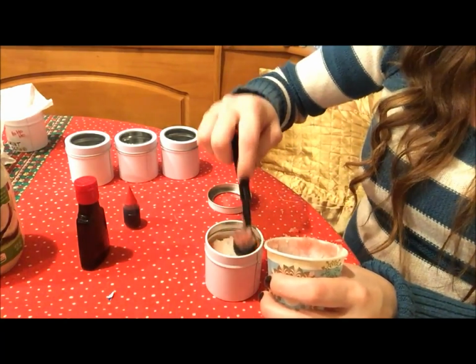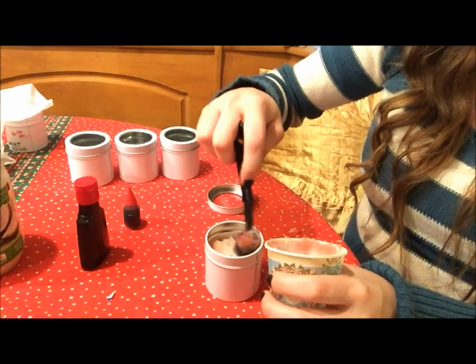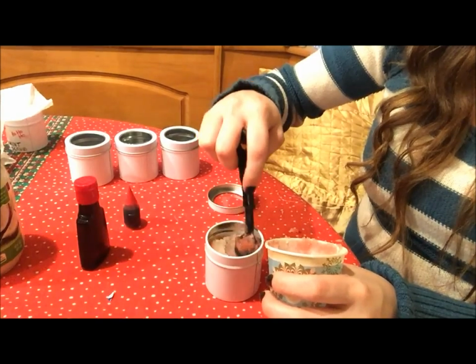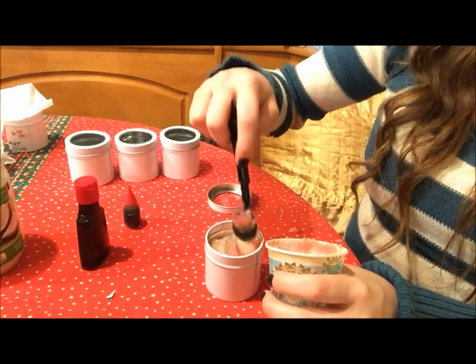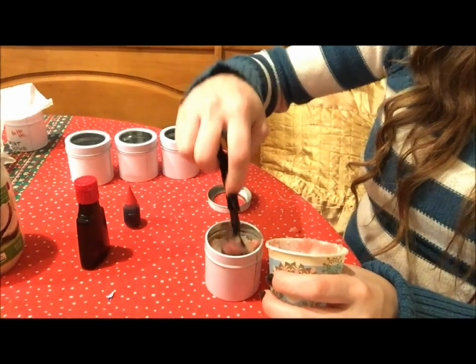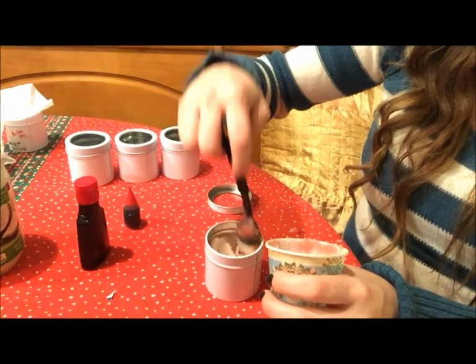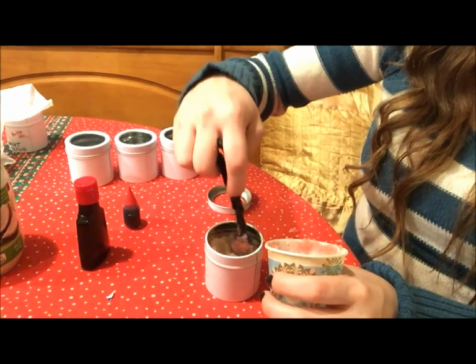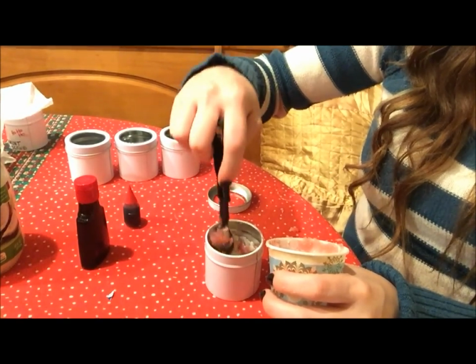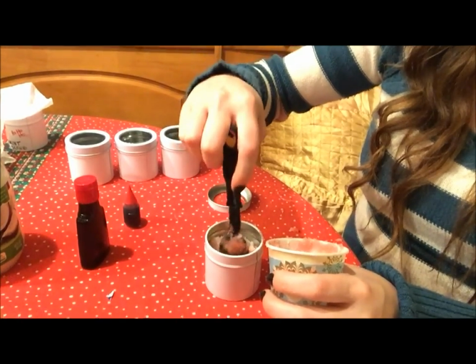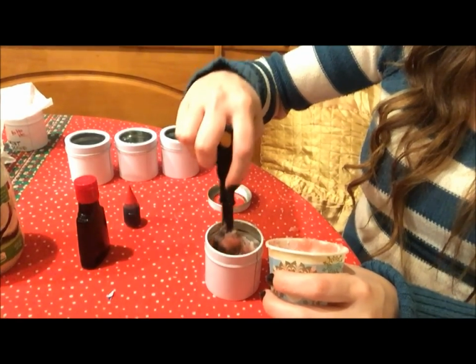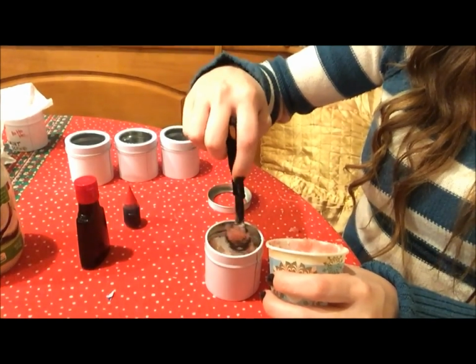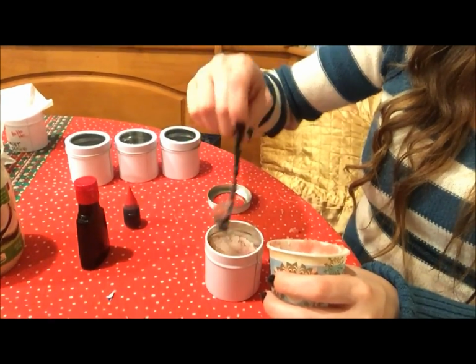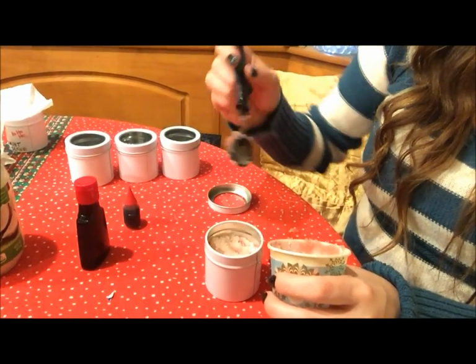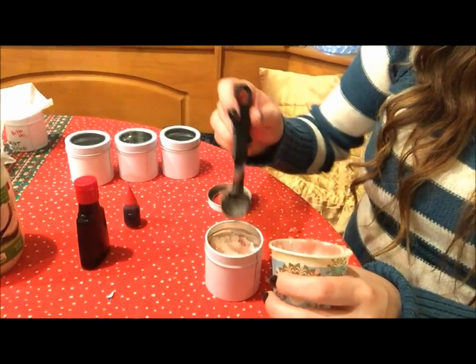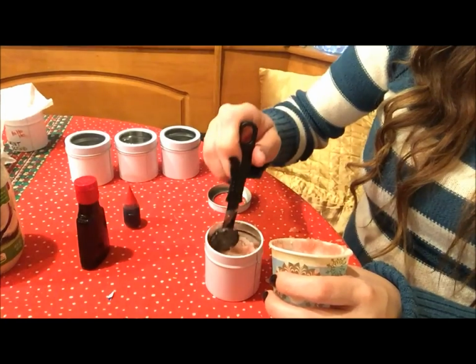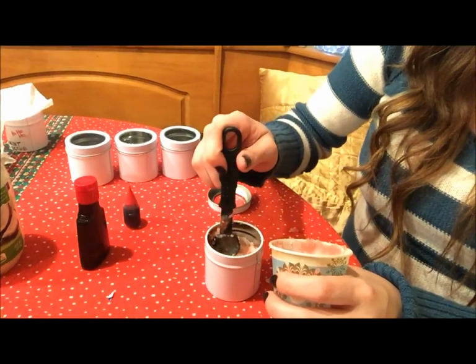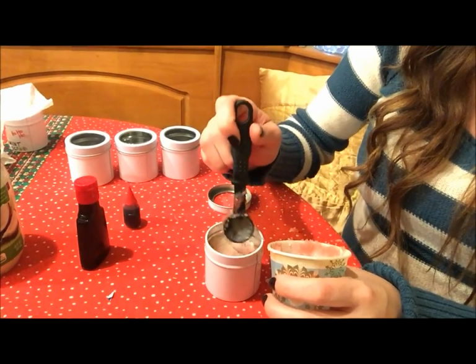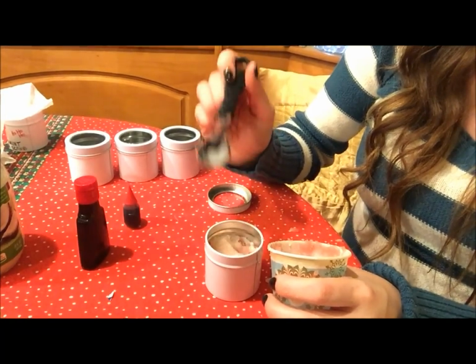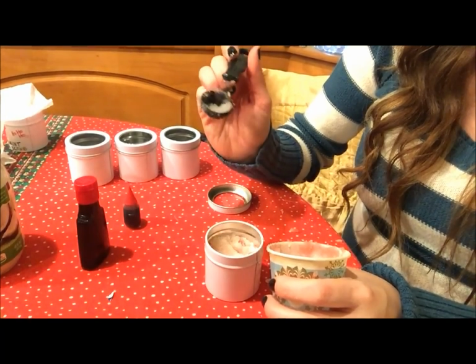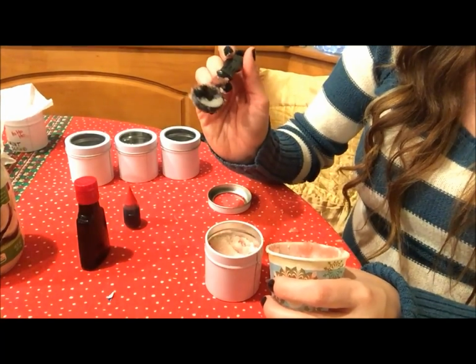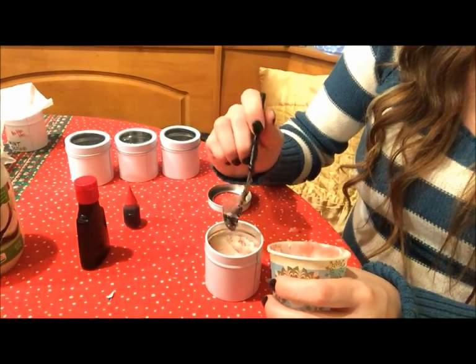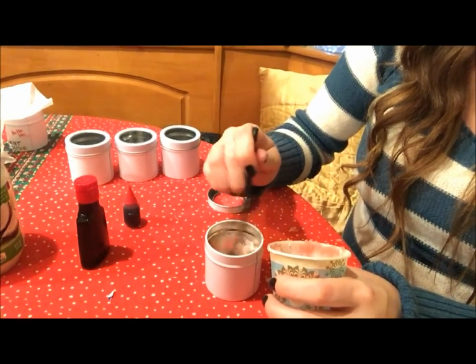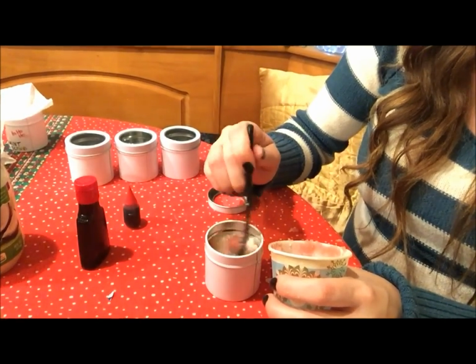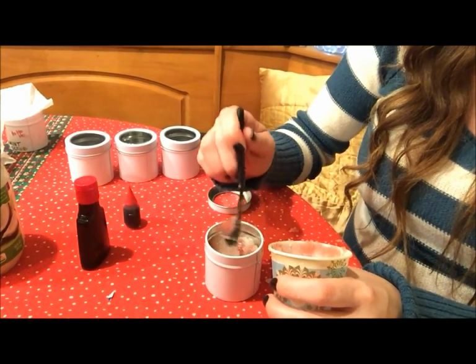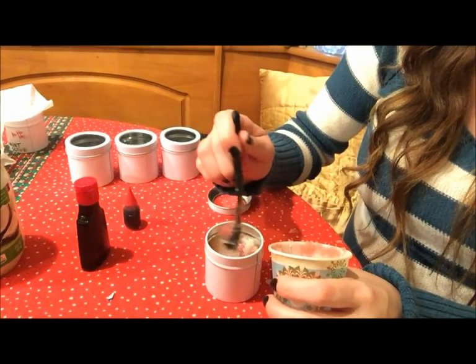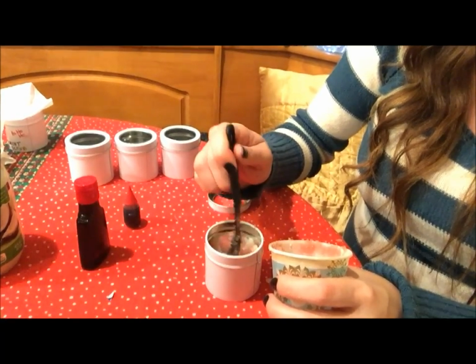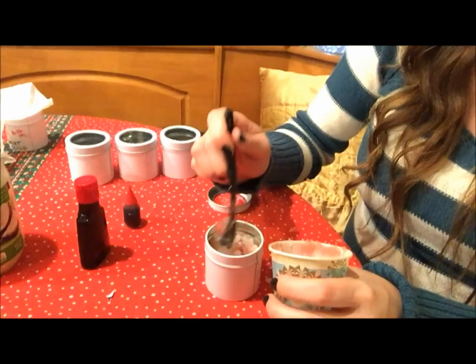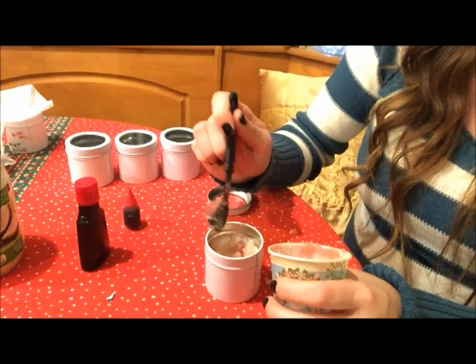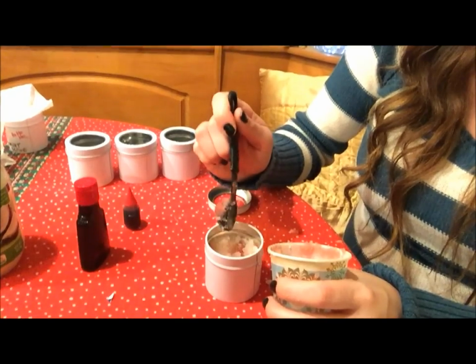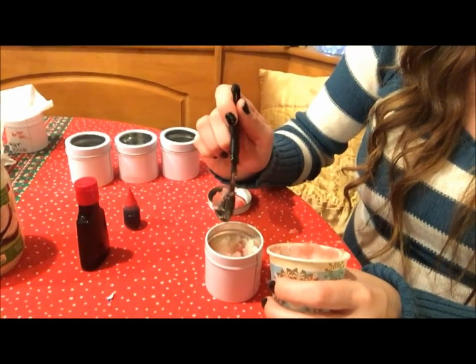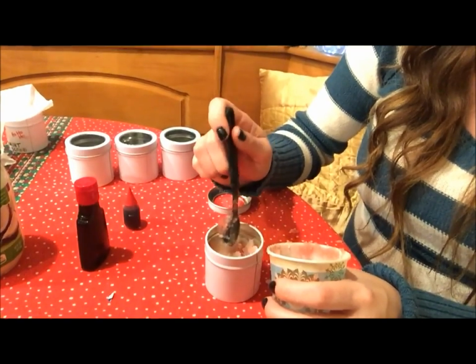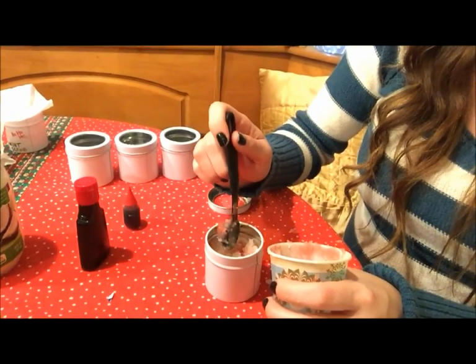Have some for yourself! And you can also do layers — if you have a clear jar you could do layers. So you could do white sugar and then red with food coloring and it would look really pretty.